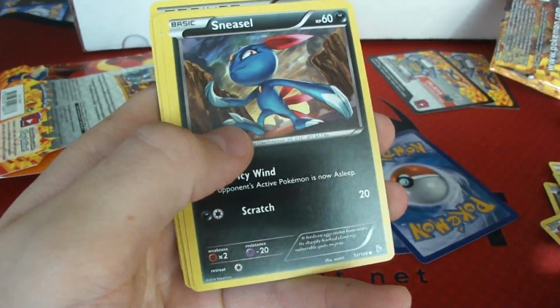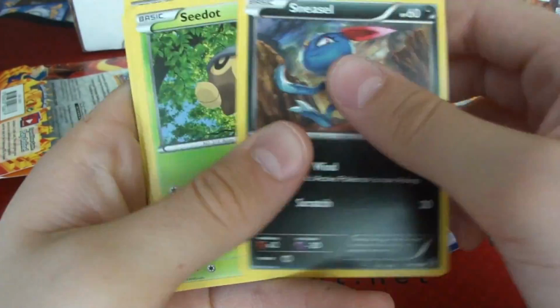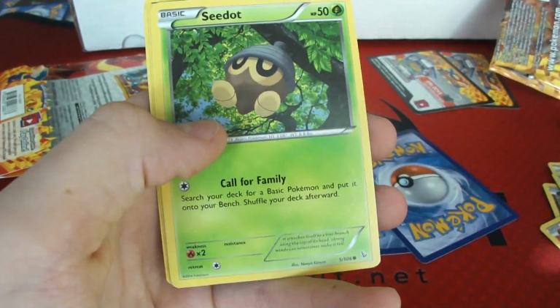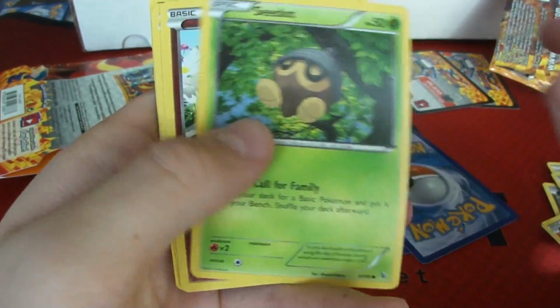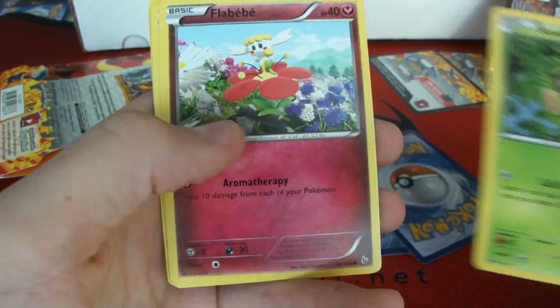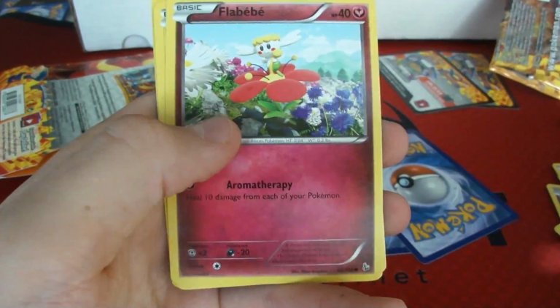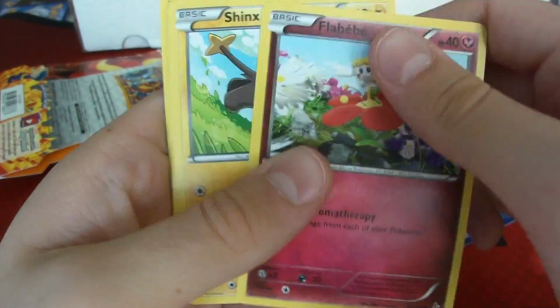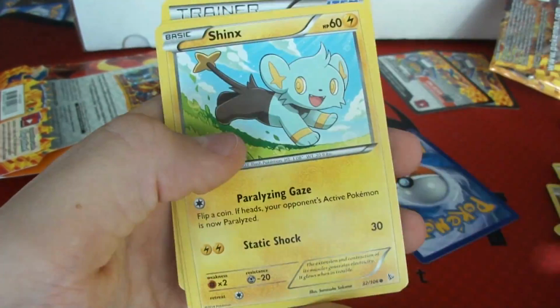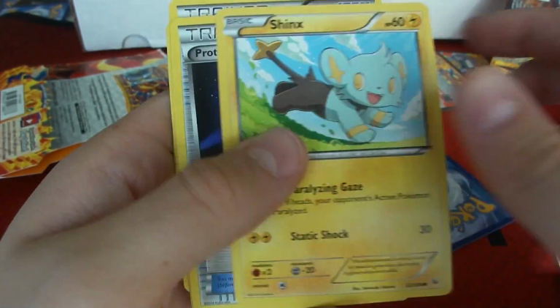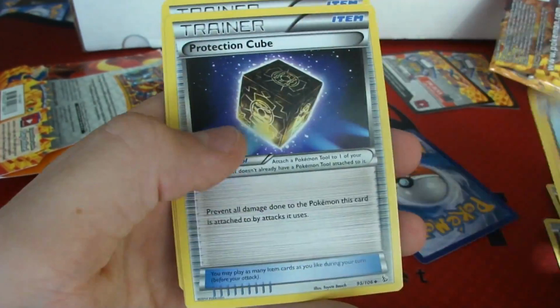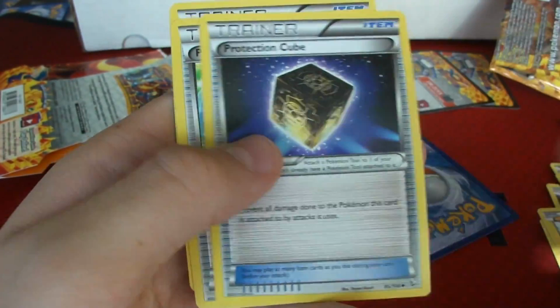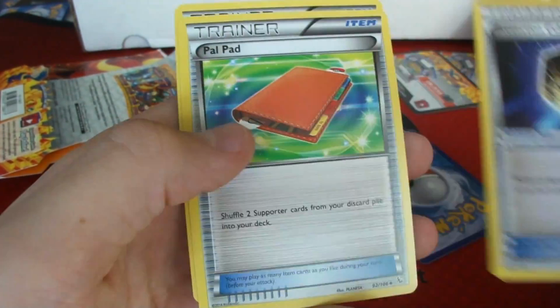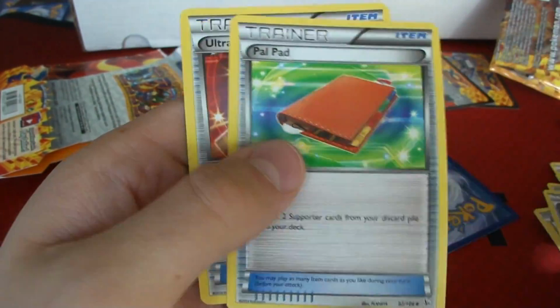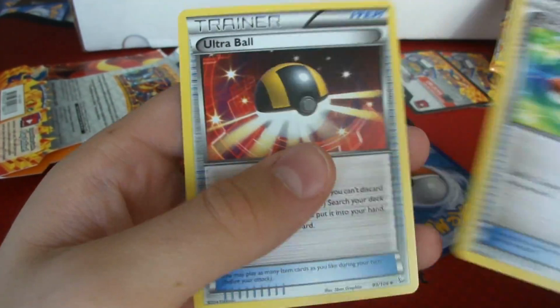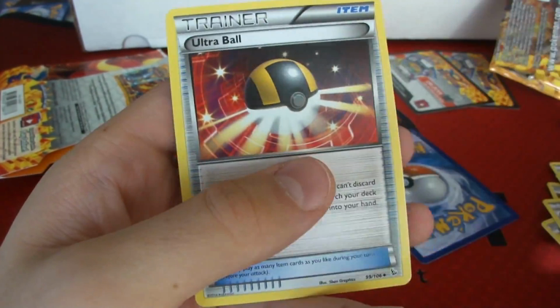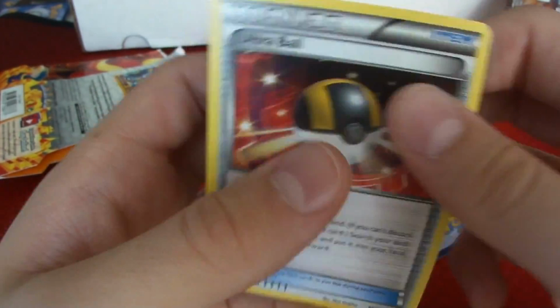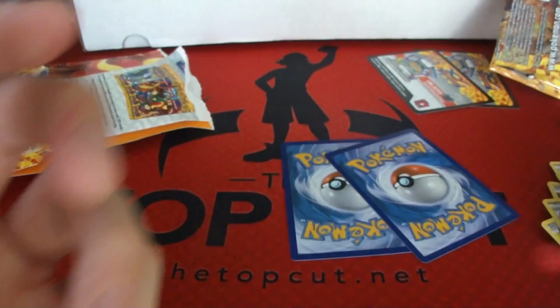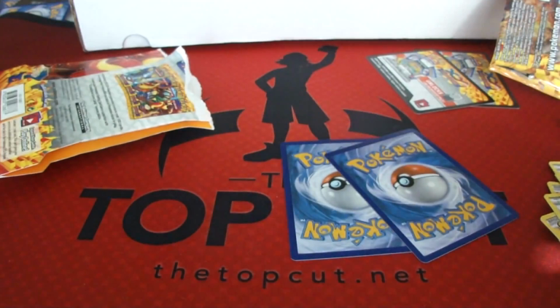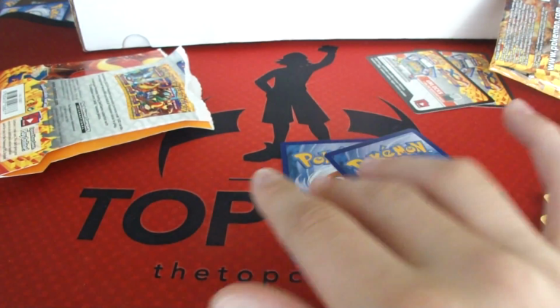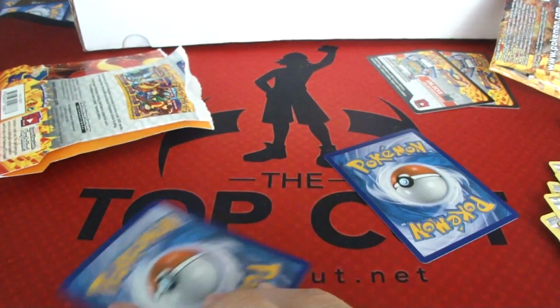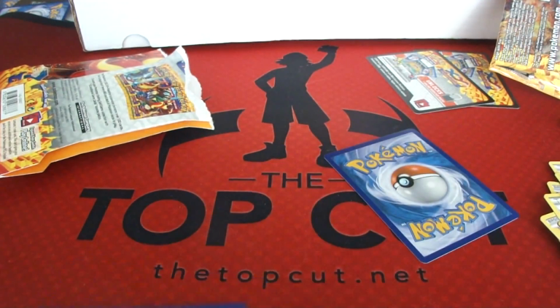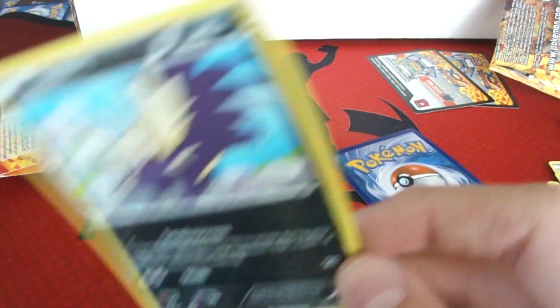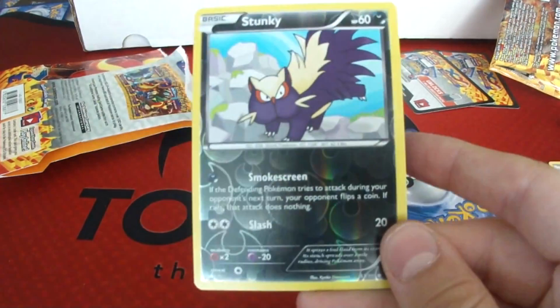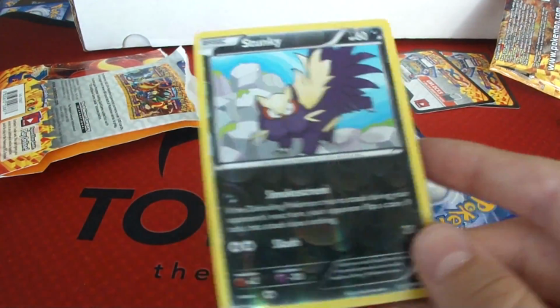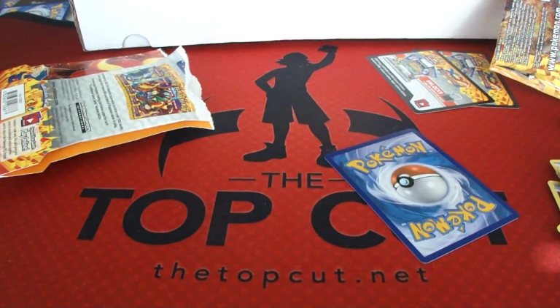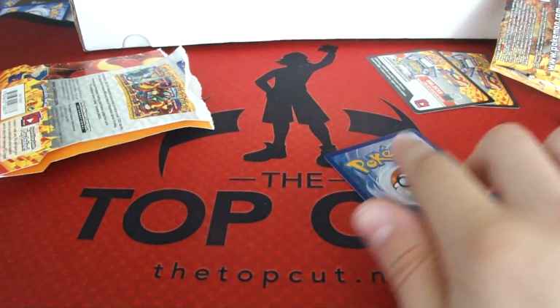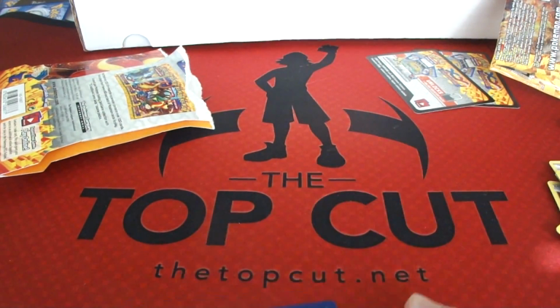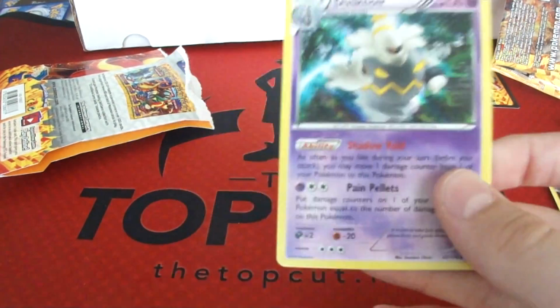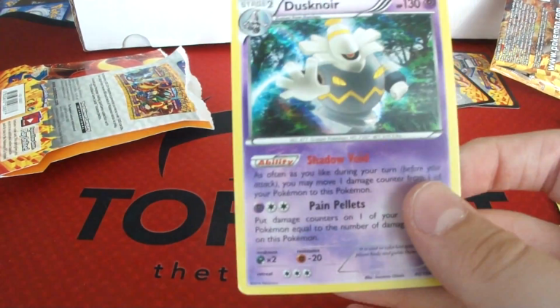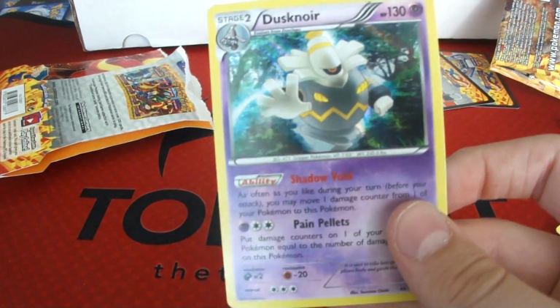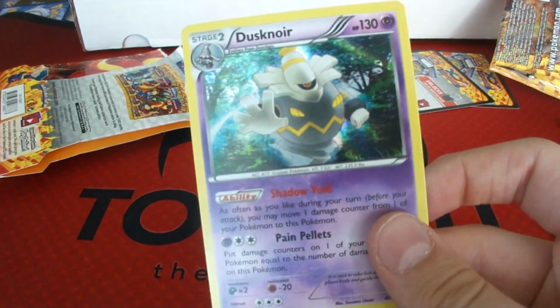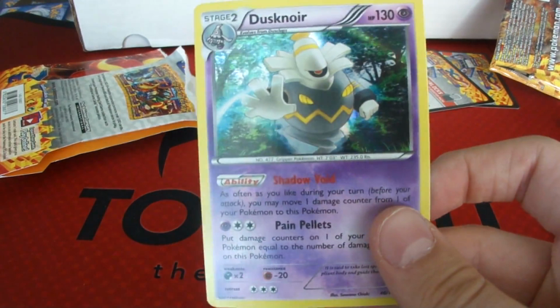Lutlio, Sneasel, SeaDot, Flabebe, Shinx, ProtectionCube, Palpat, UltraBall. That's nice. Reverse — Stunky. Rare — DuskNorHolo.